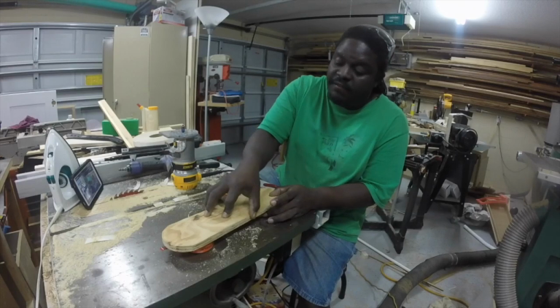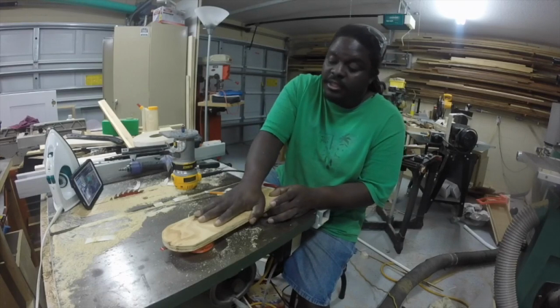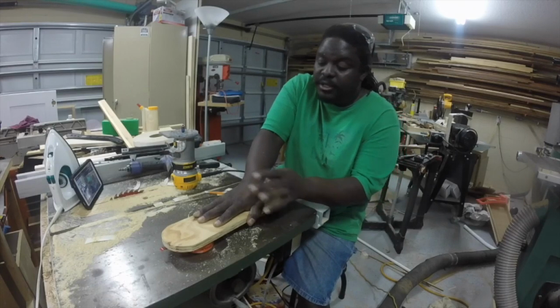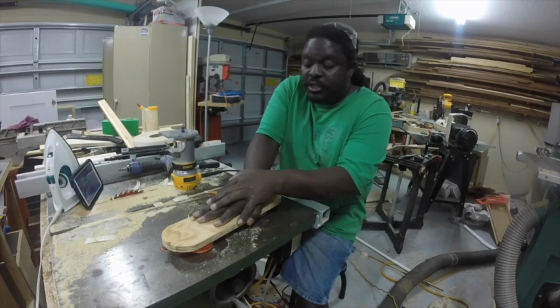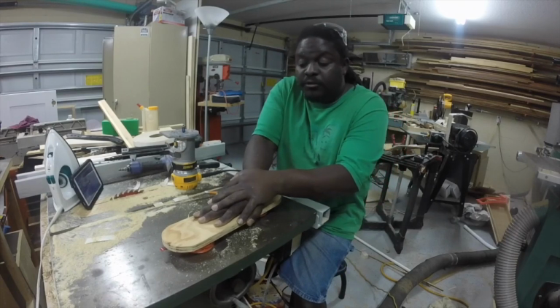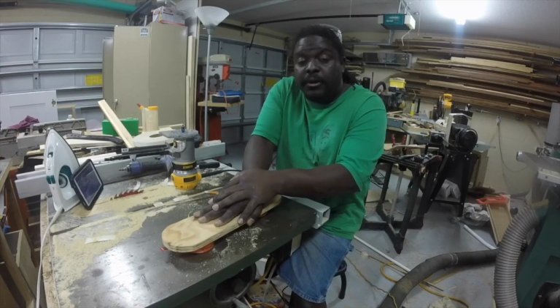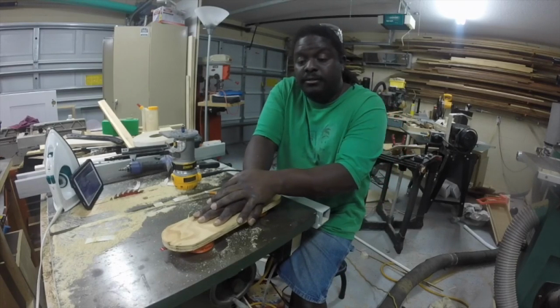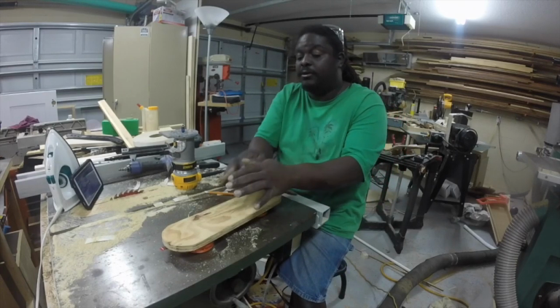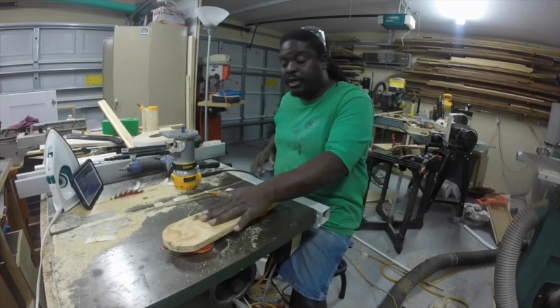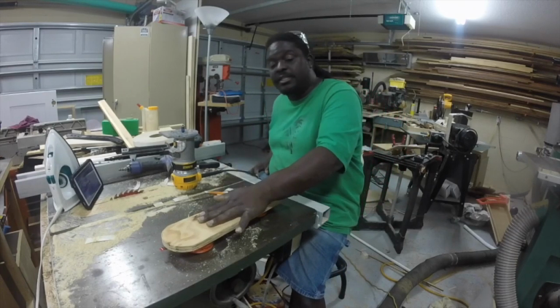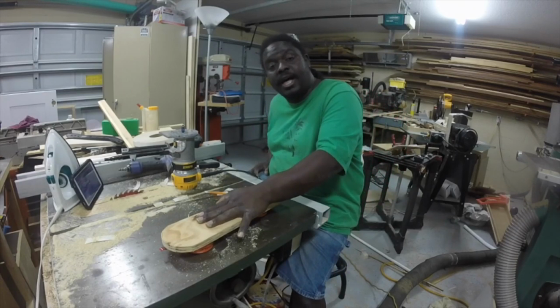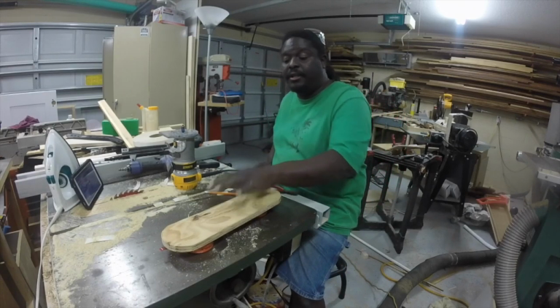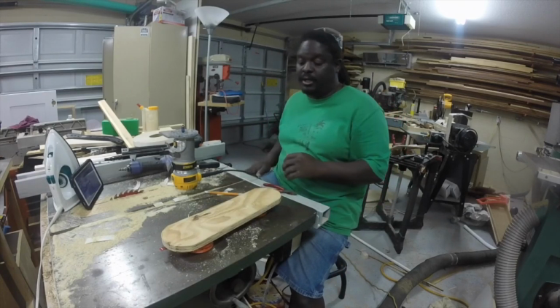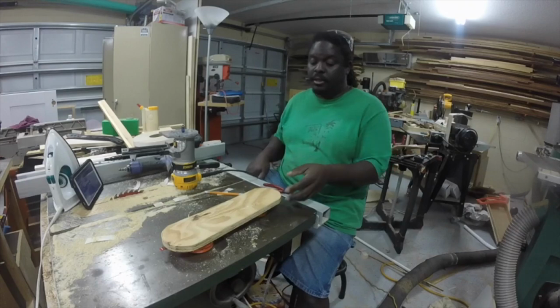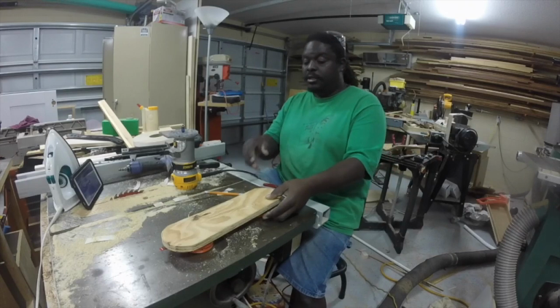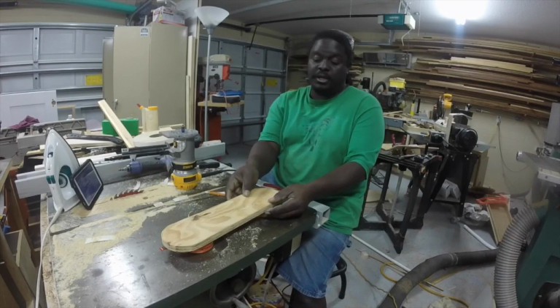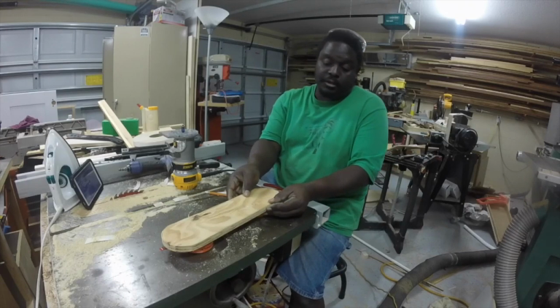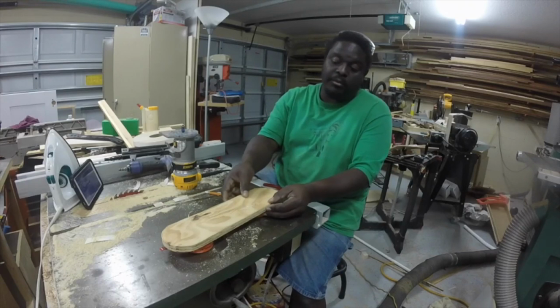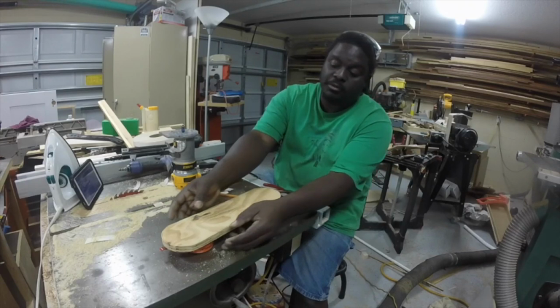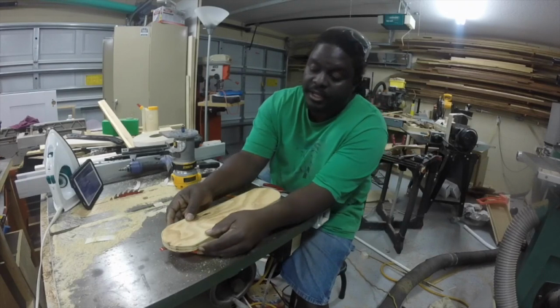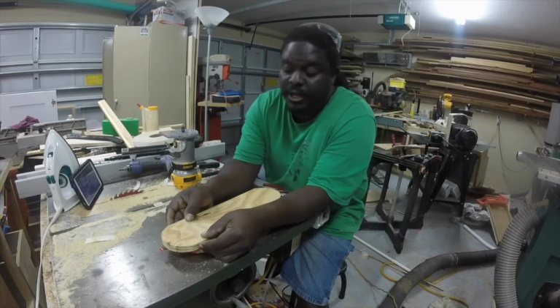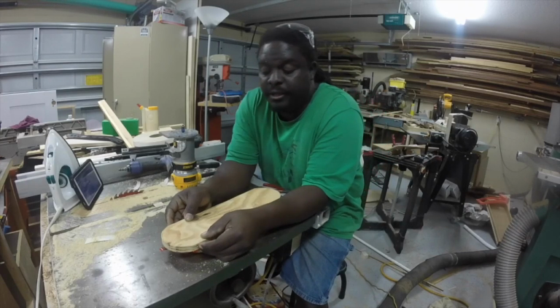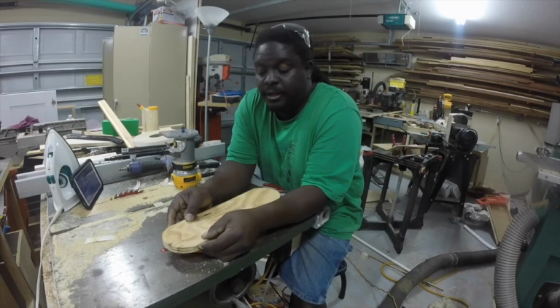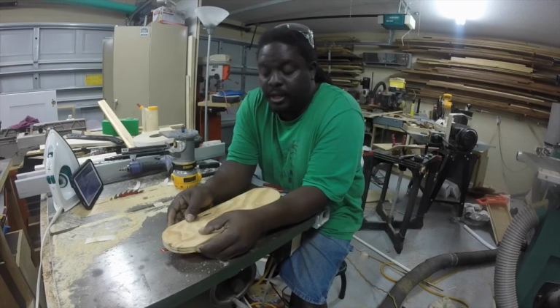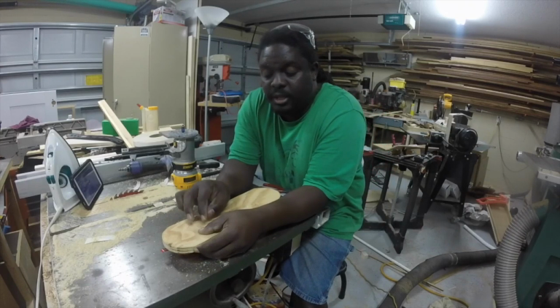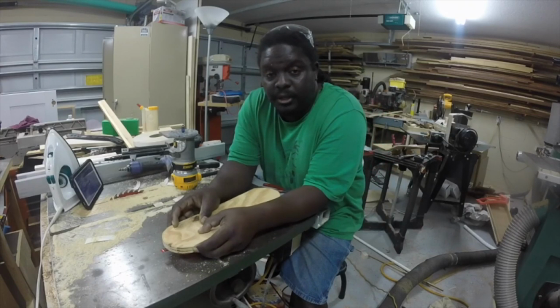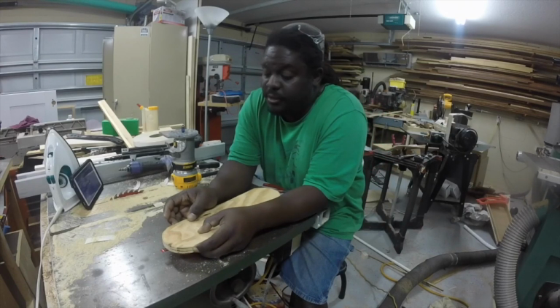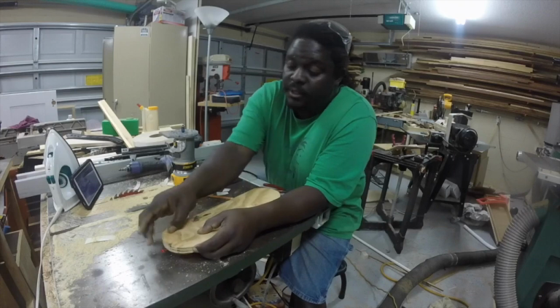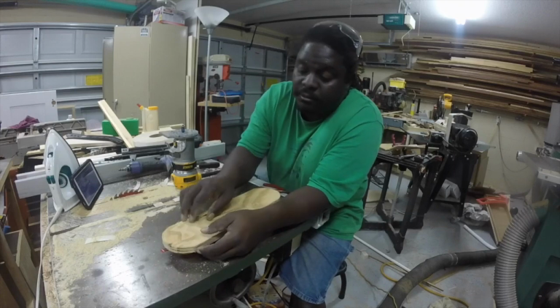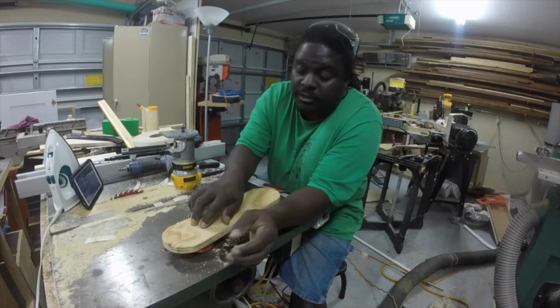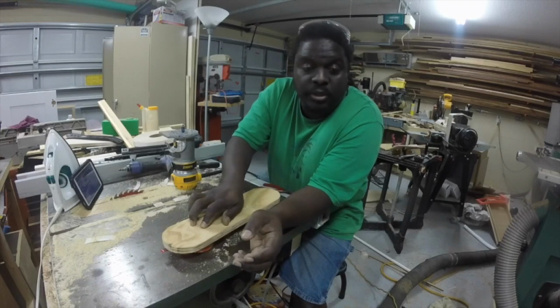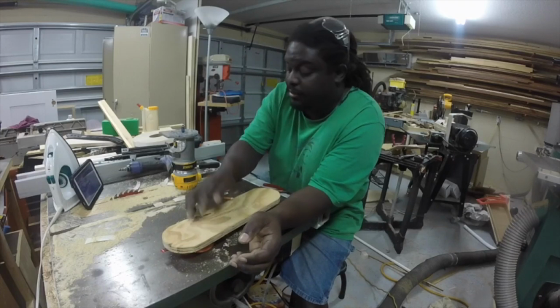I find that these bench cookies work very well — it doesn't slide because they're pretty much as wide as my template here. It's pretty stable.